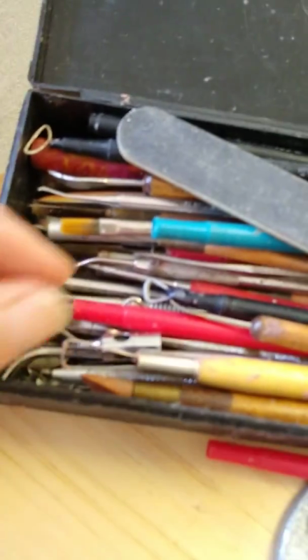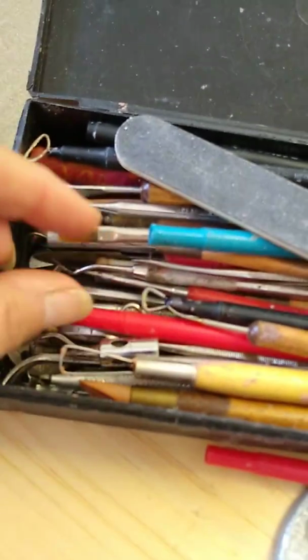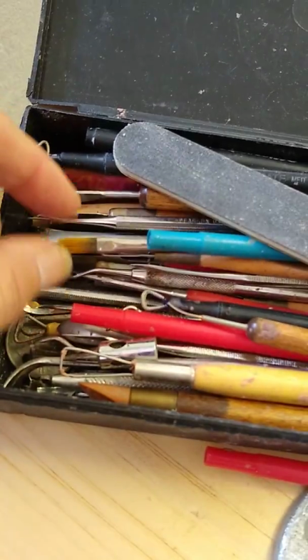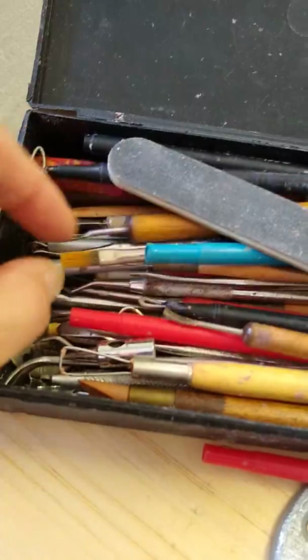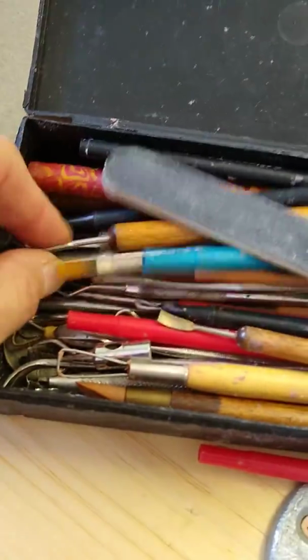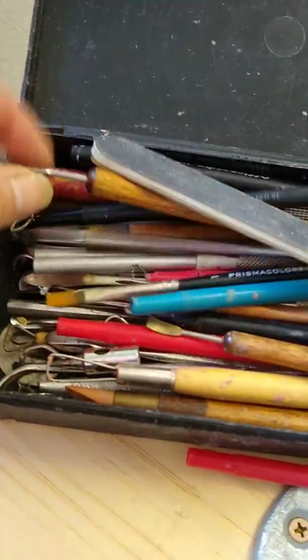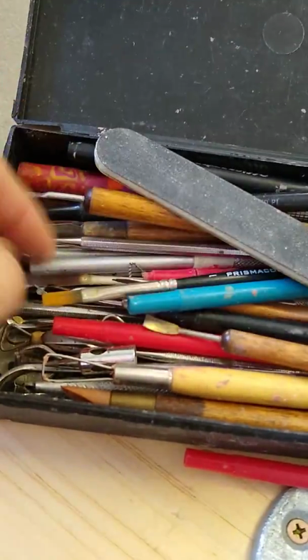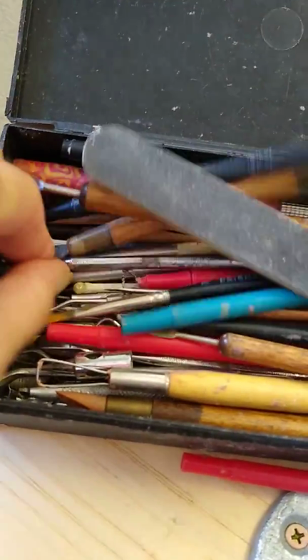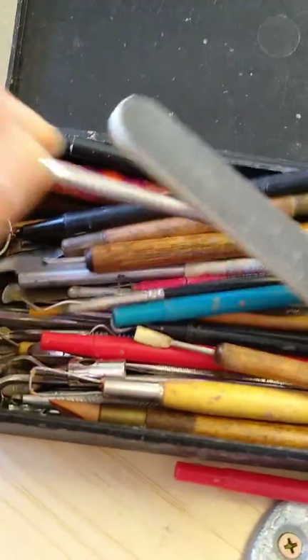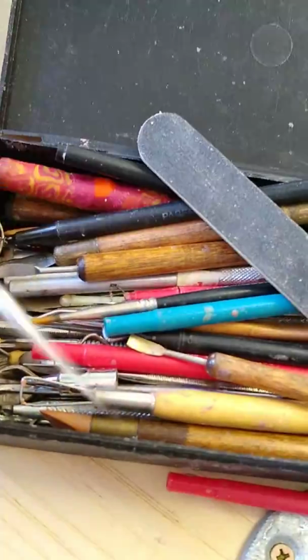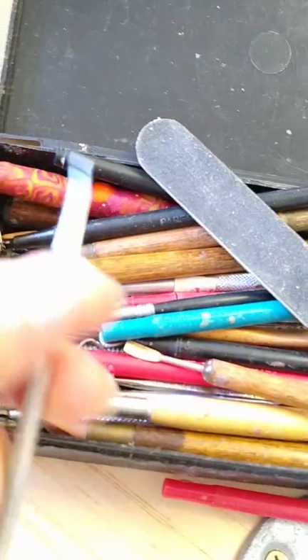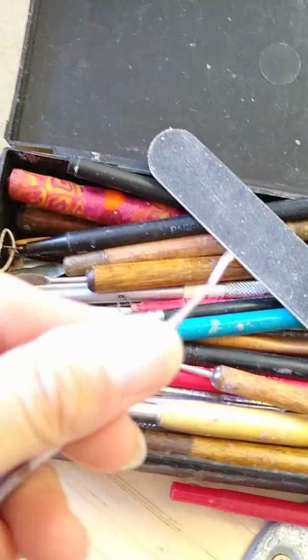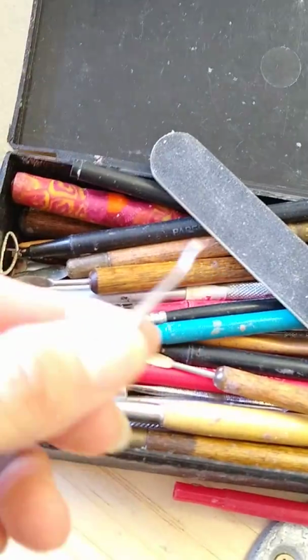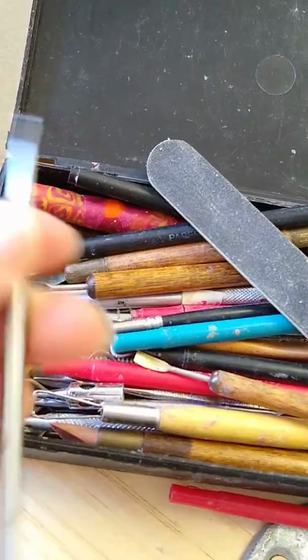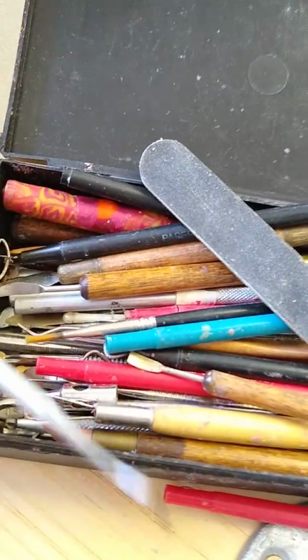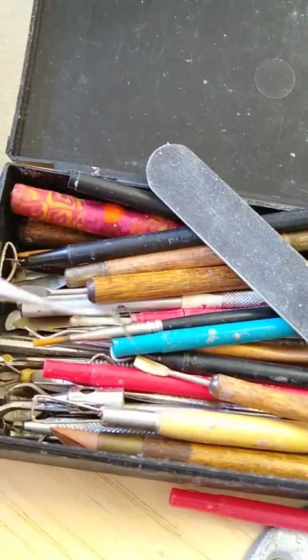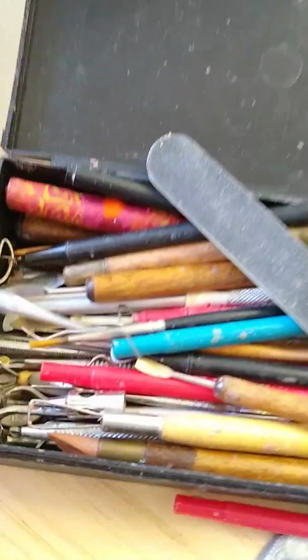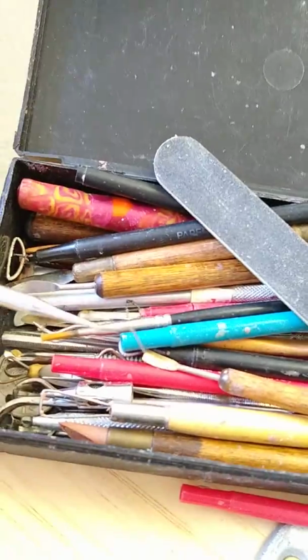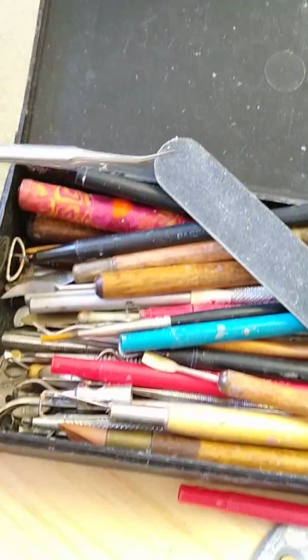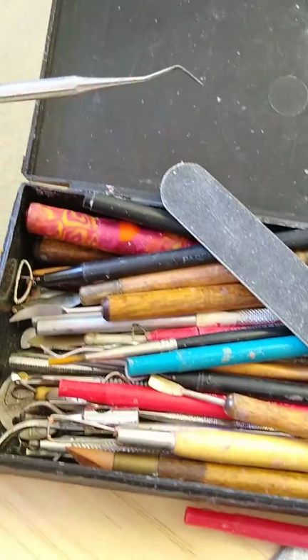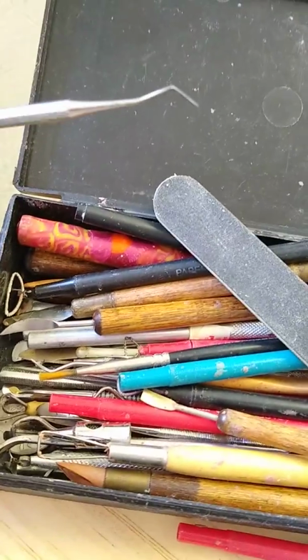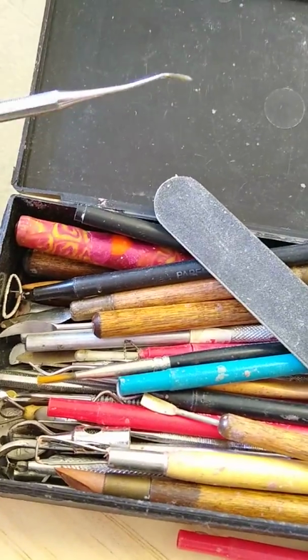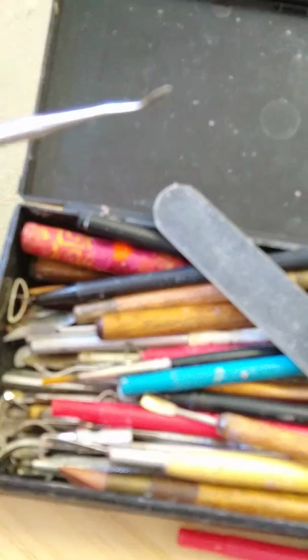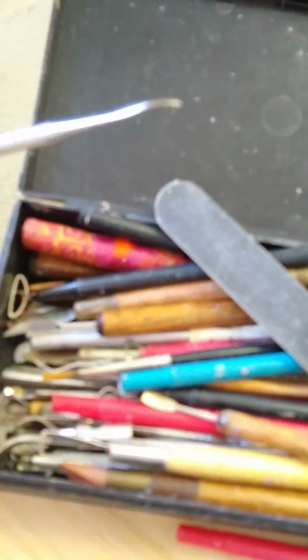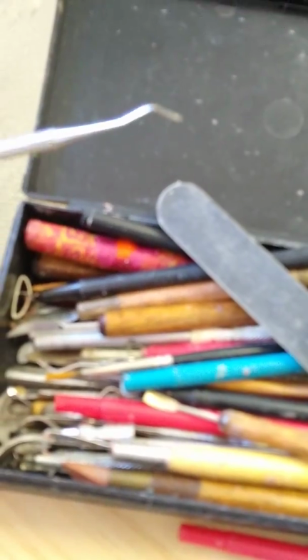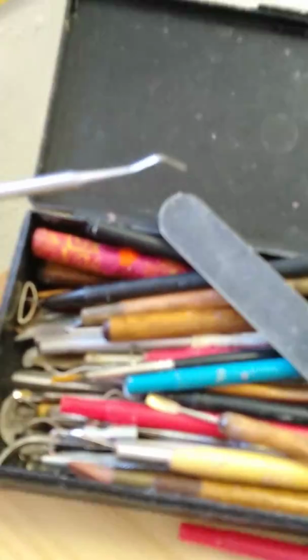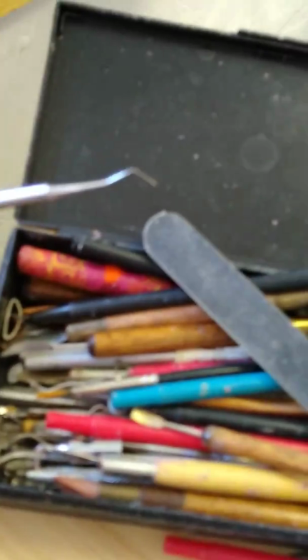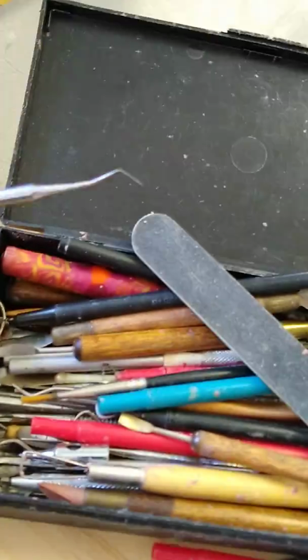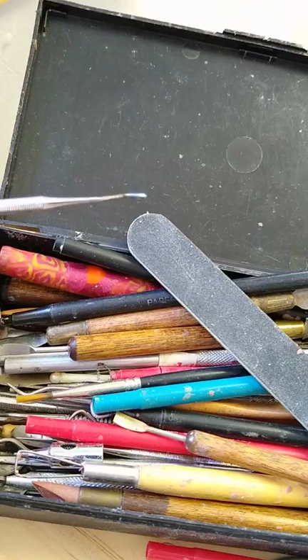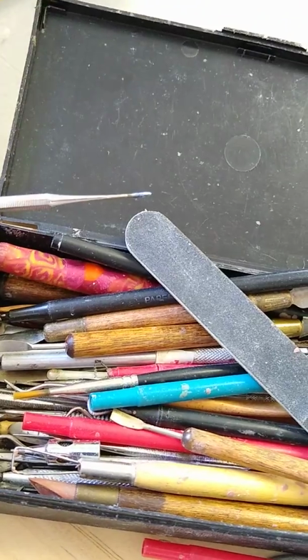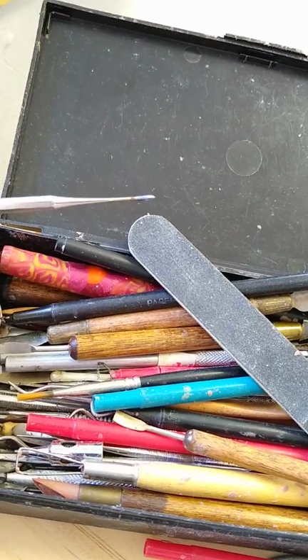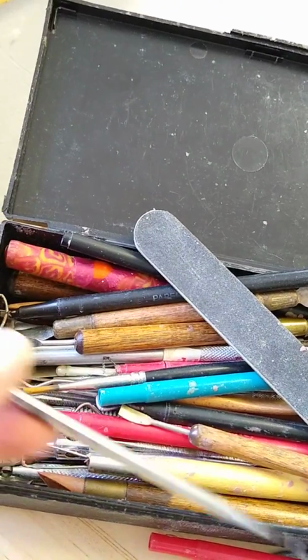And then of course there's the ubiquitous dental tools. I love going to the dentist and asking, 'Do you have any broken tools? Because I would like to use them to sculpt.' And they look at me funny — but that's okay.